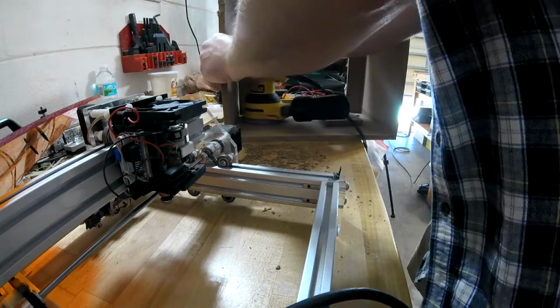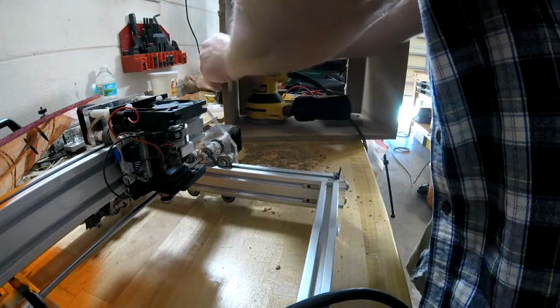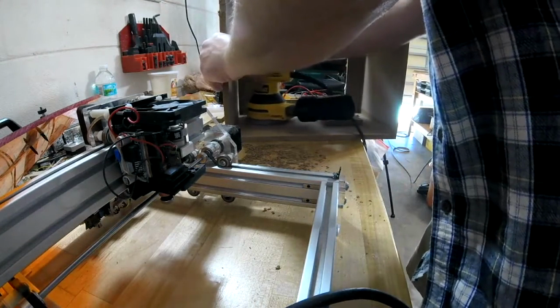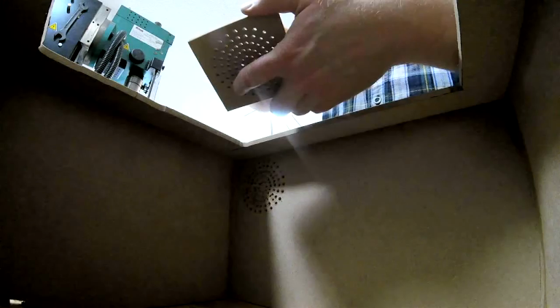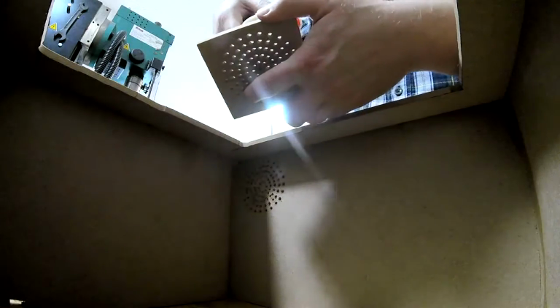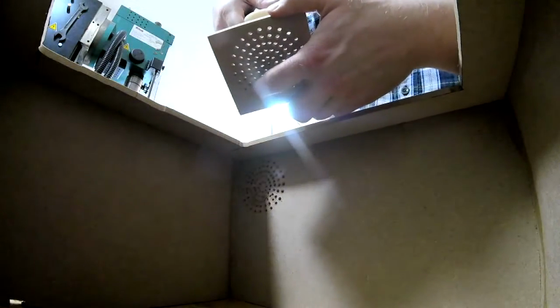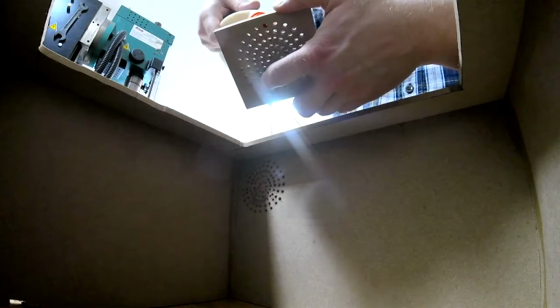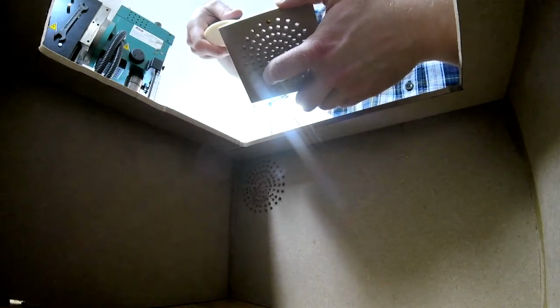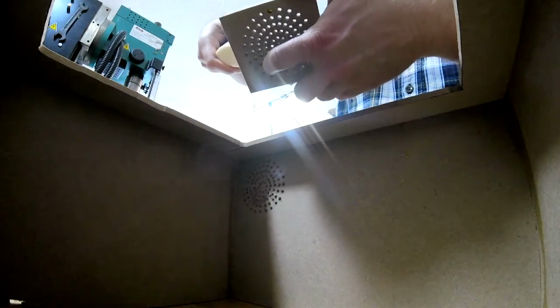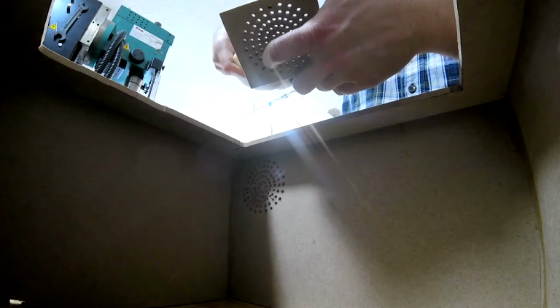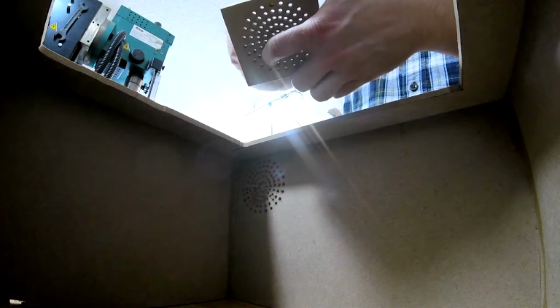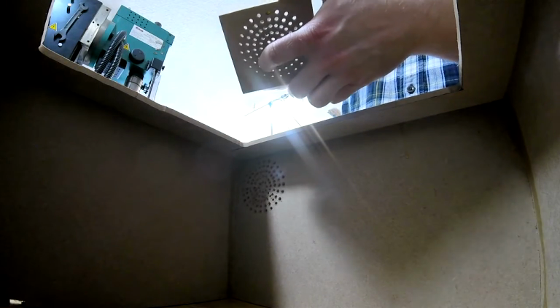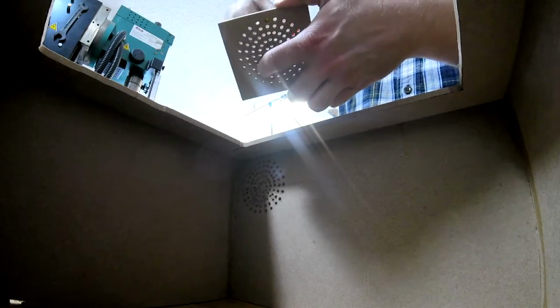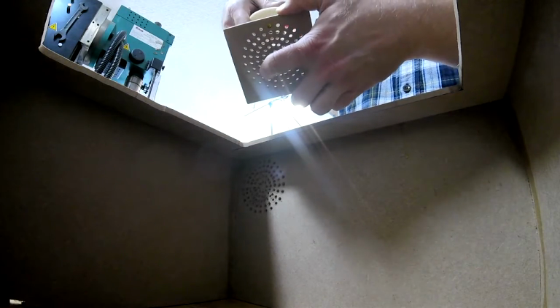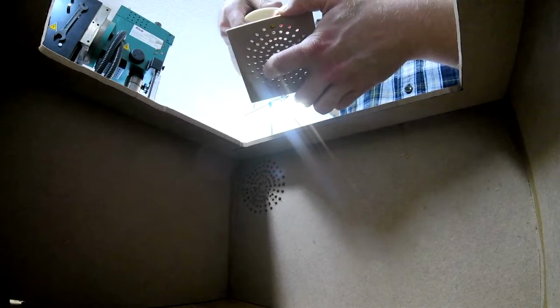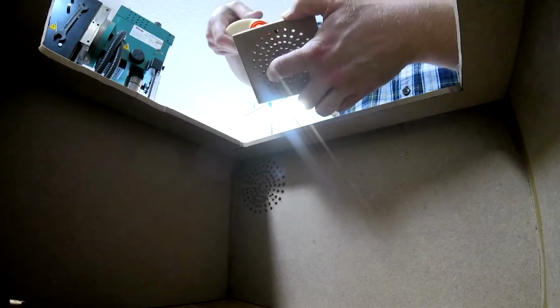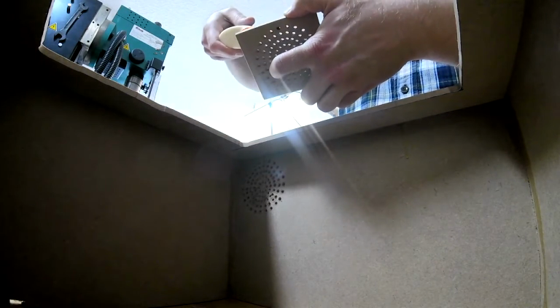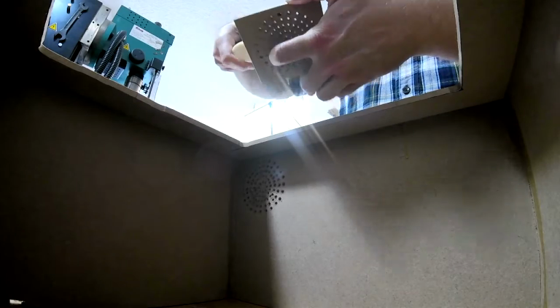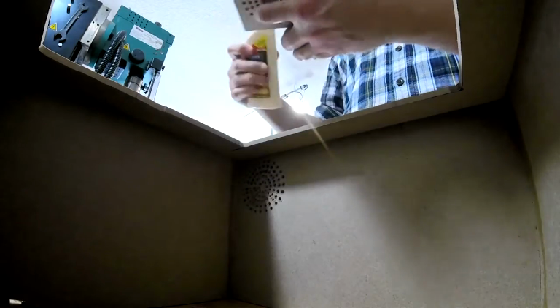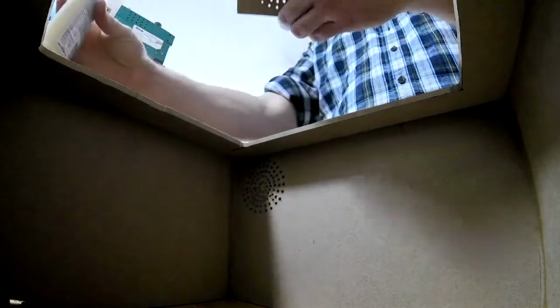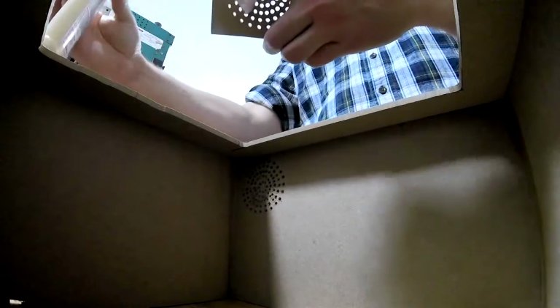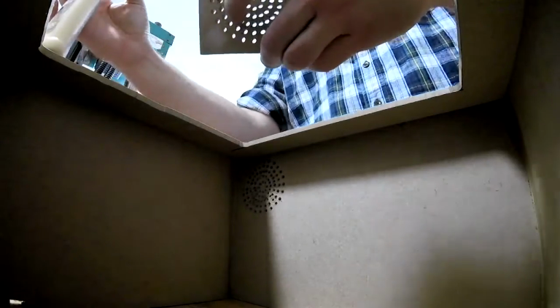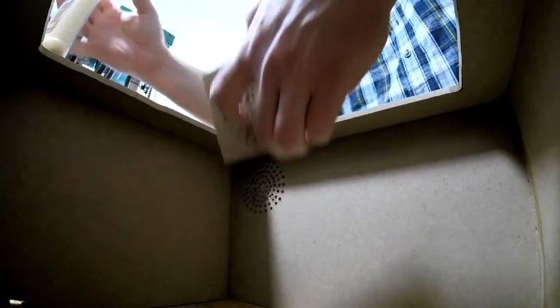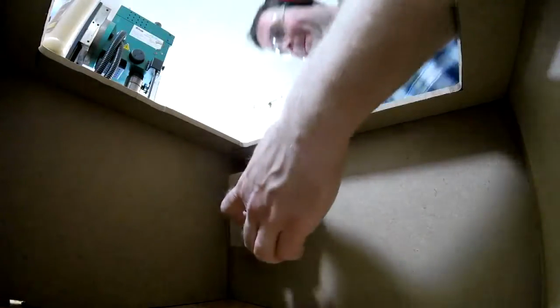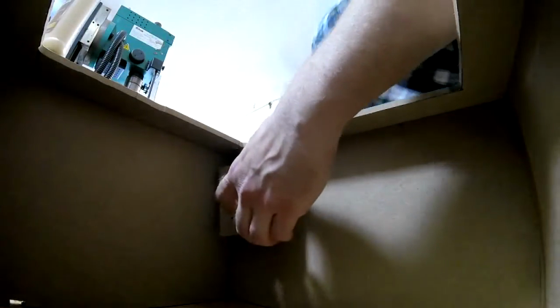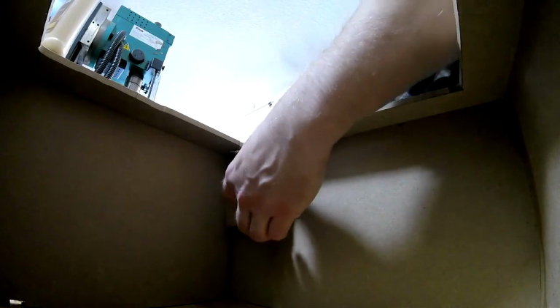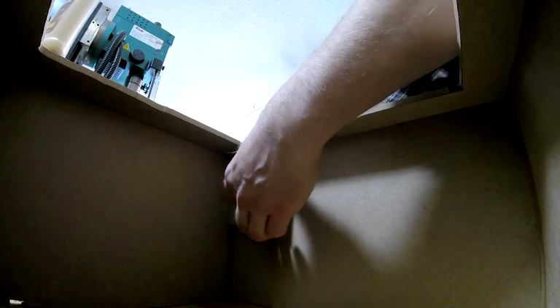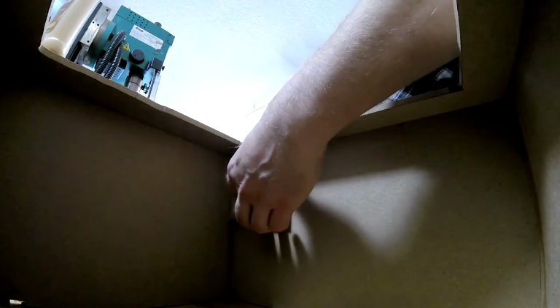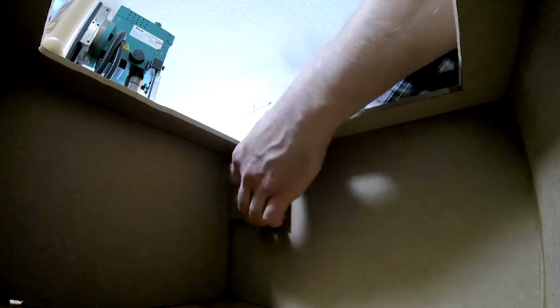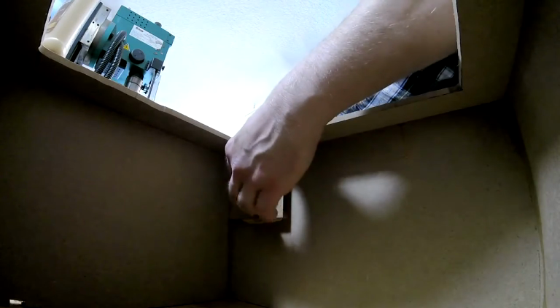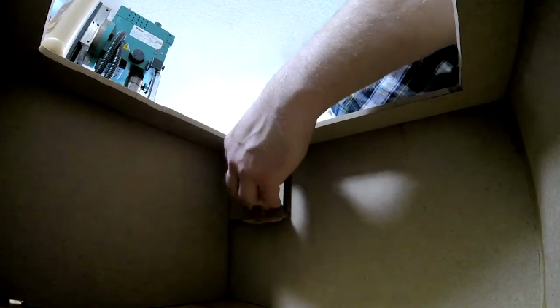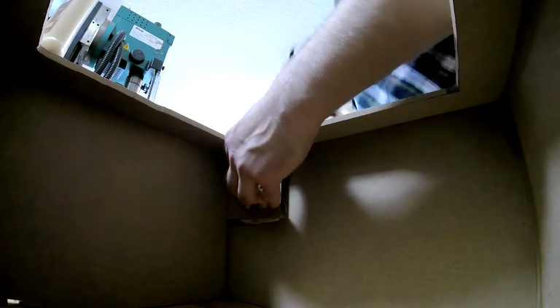I glued that on the back. The theory here was that the bigger the vent baffle was, the less chance of light bouncing out, because light would have to go up at a steep angle, and even if it was real thin you could look down at an angle at the laser — but this should prevent that.